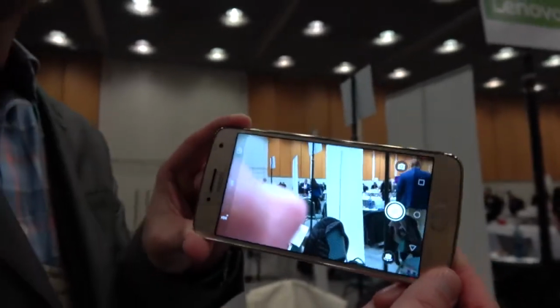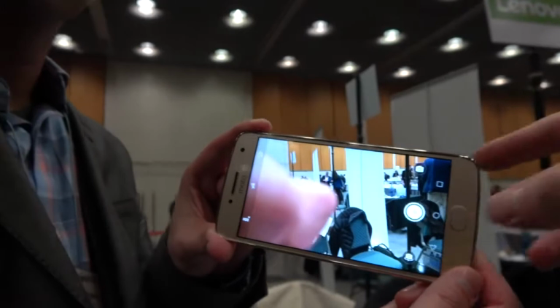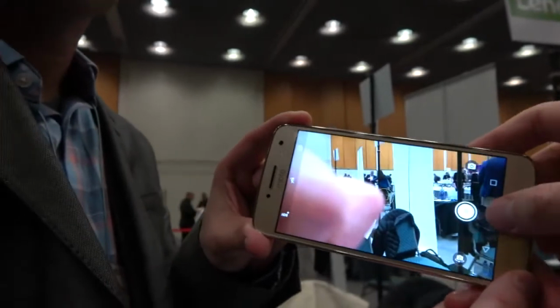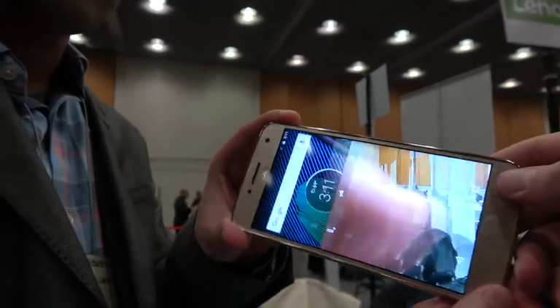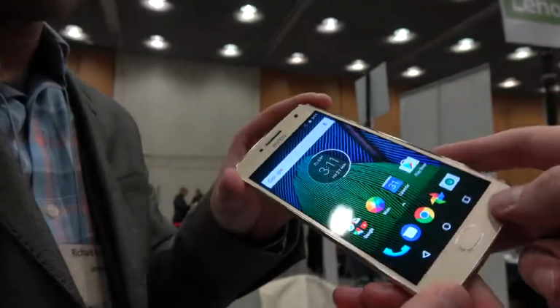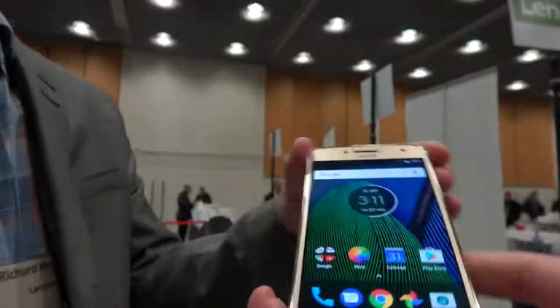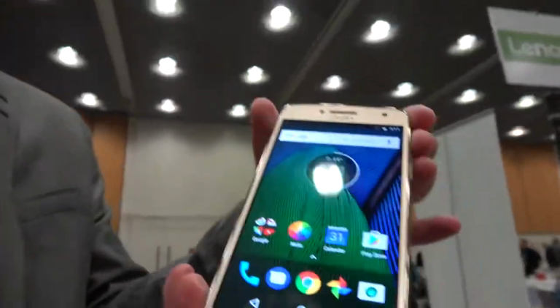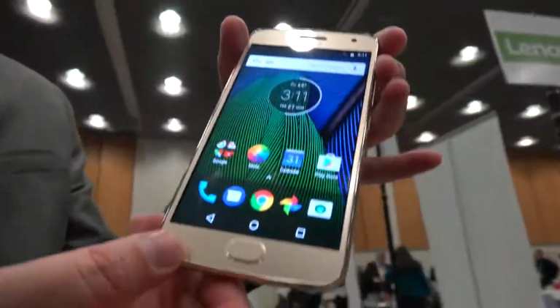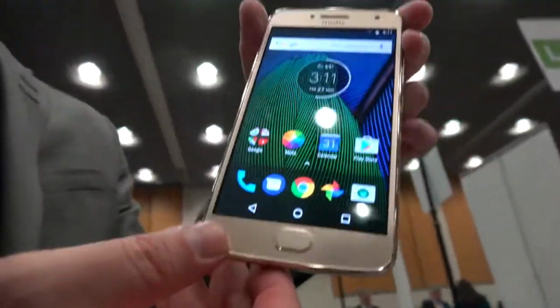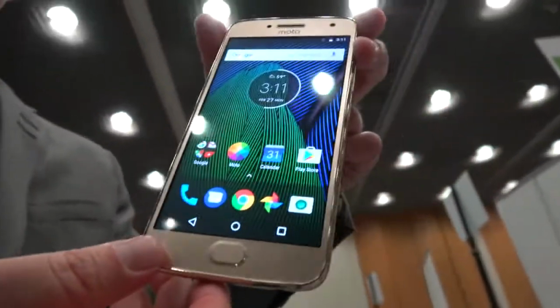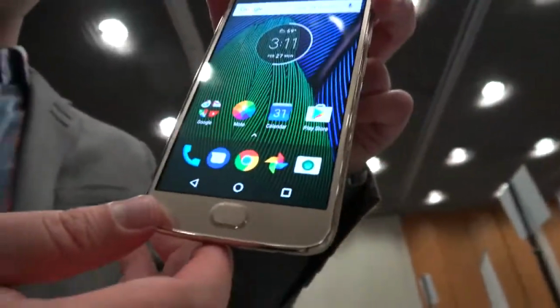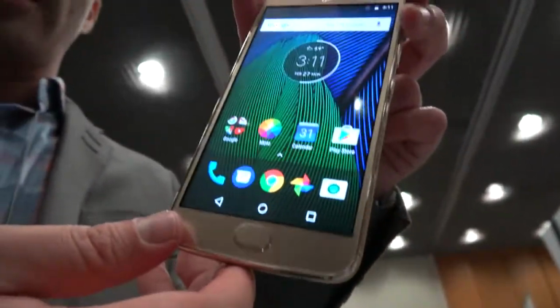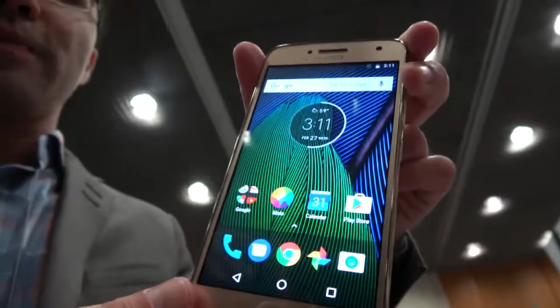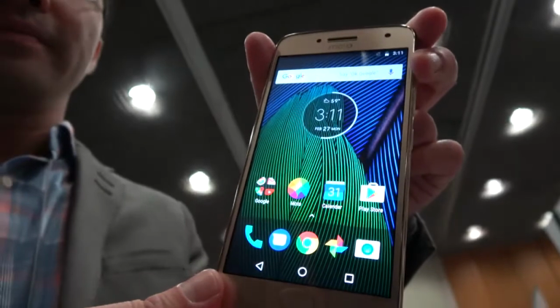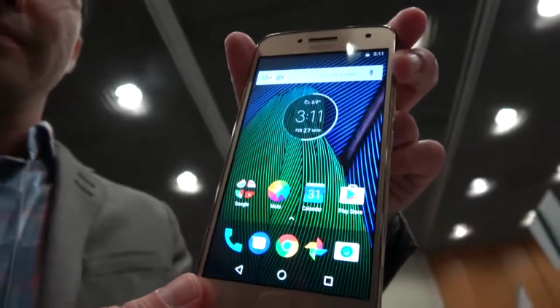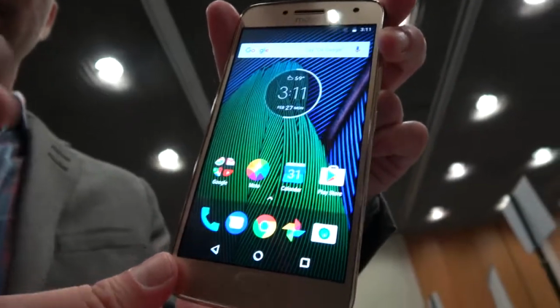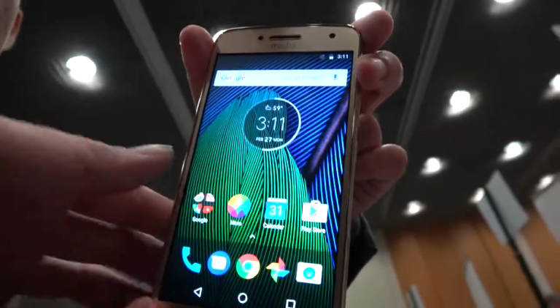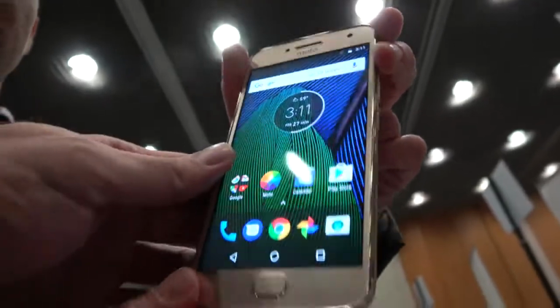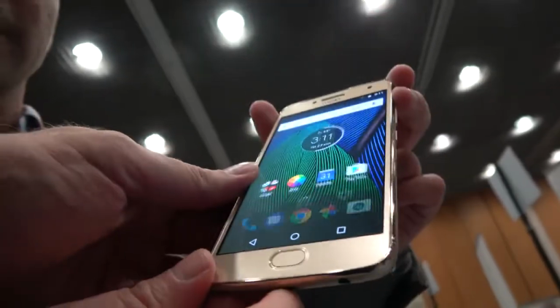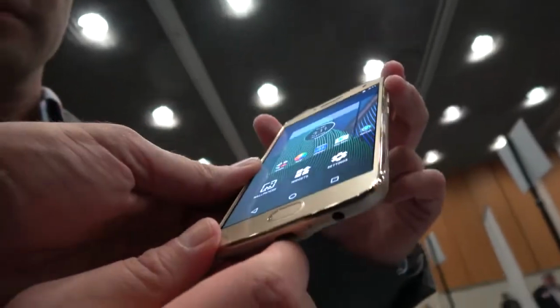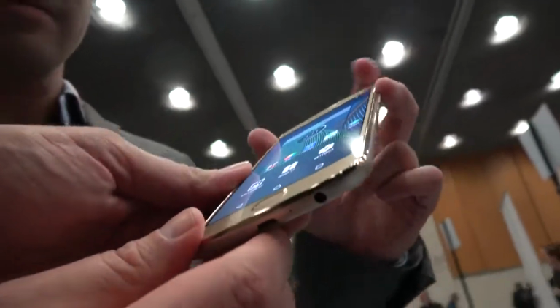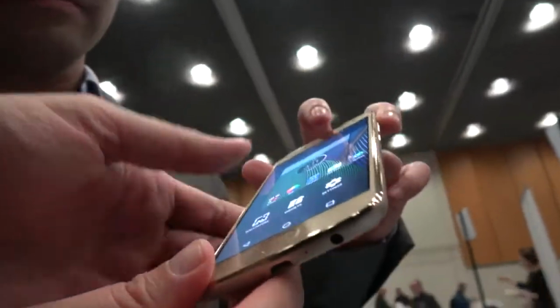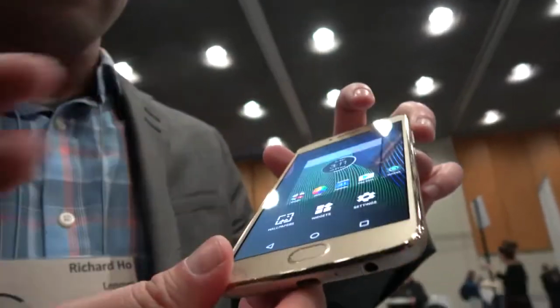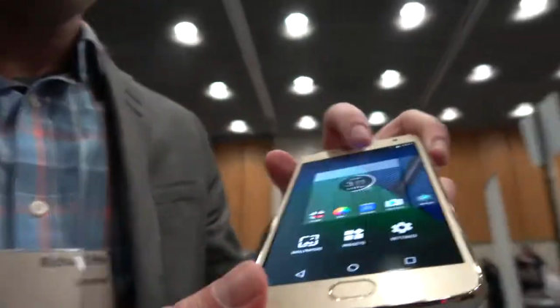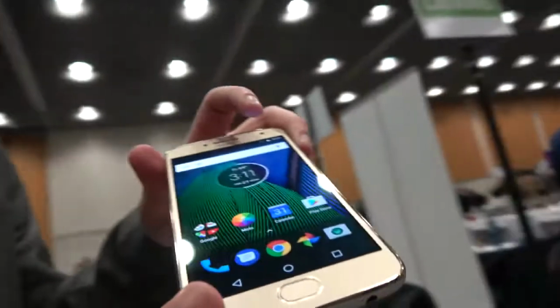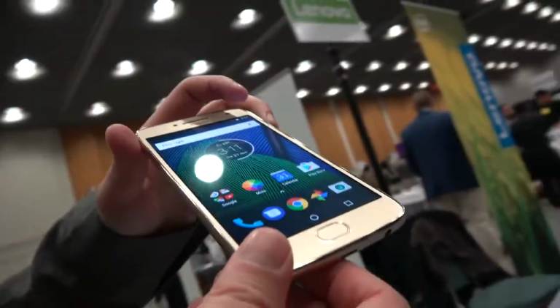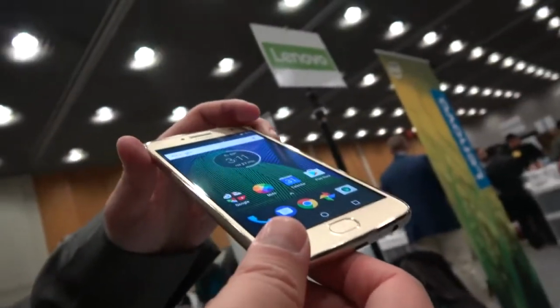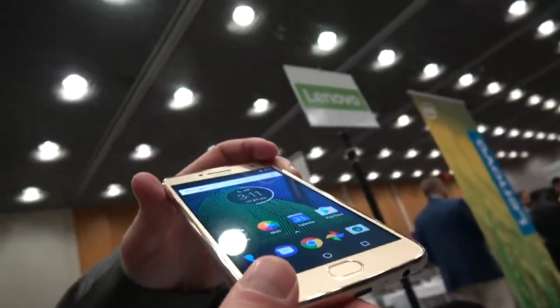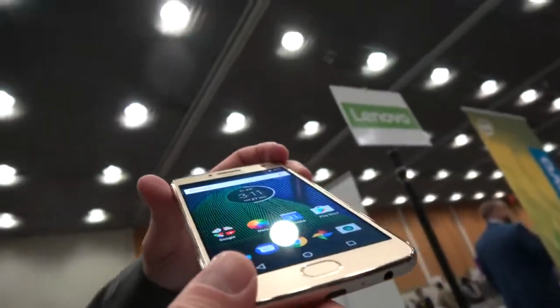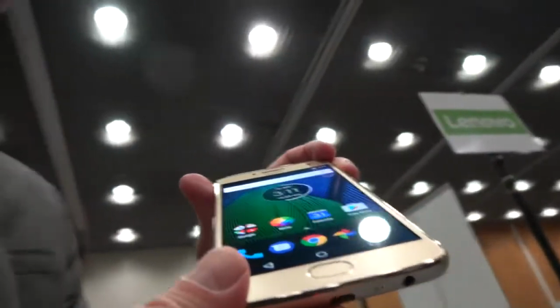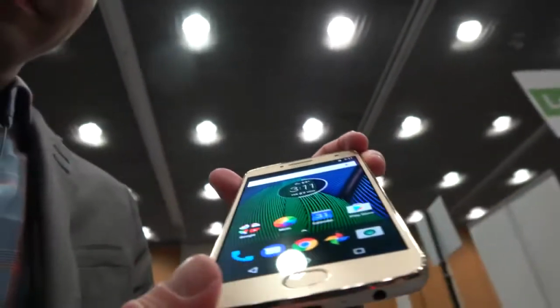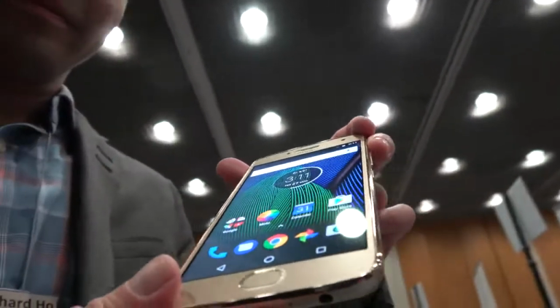The display is a 5.2-inch full HD display, with very nice viewing angles, very bright. It's IPS — IPS LCD — with very good touch response.